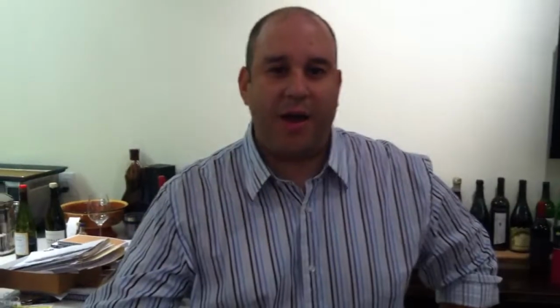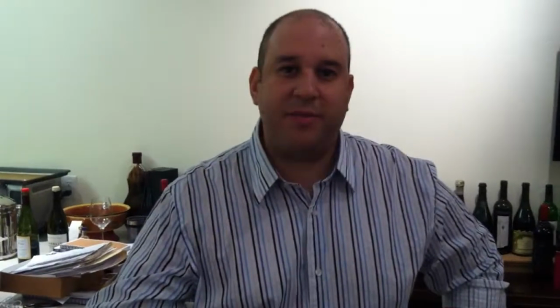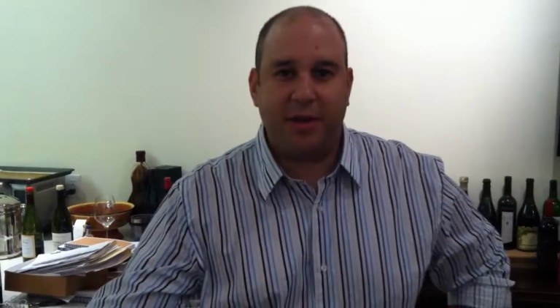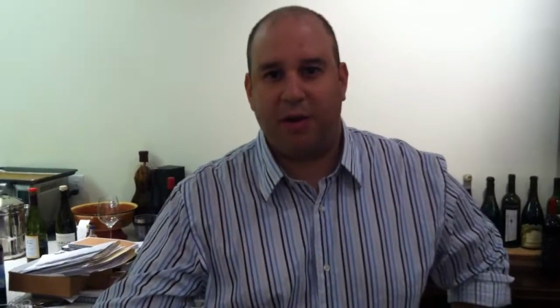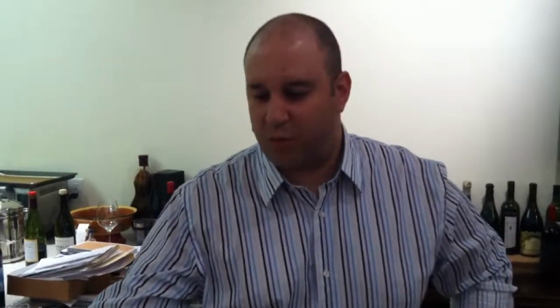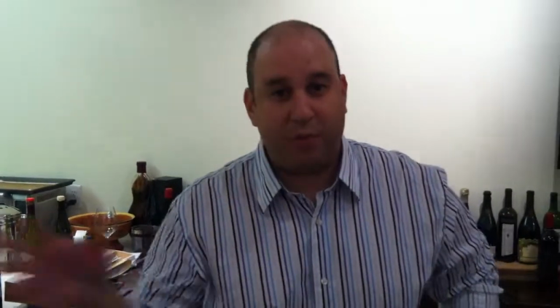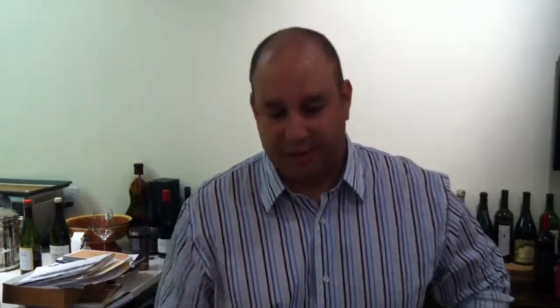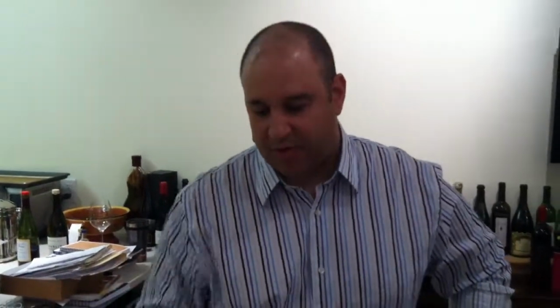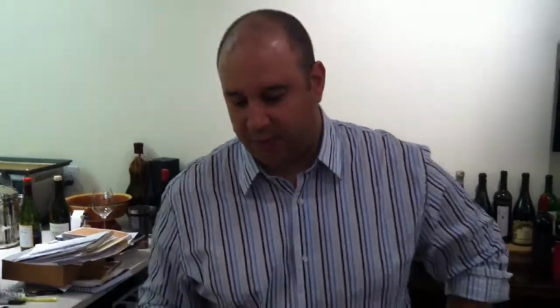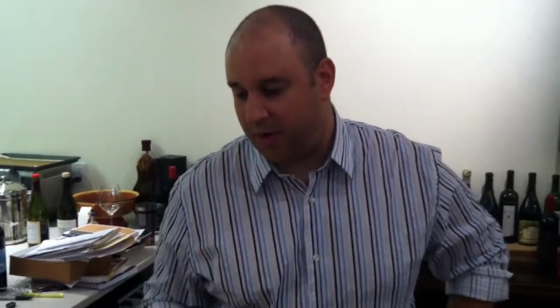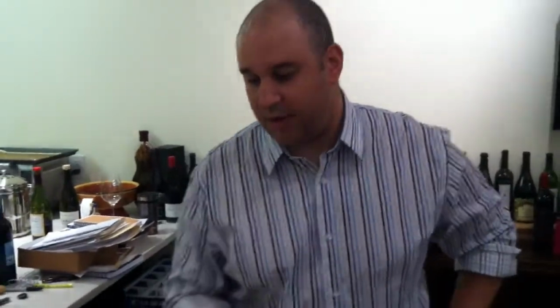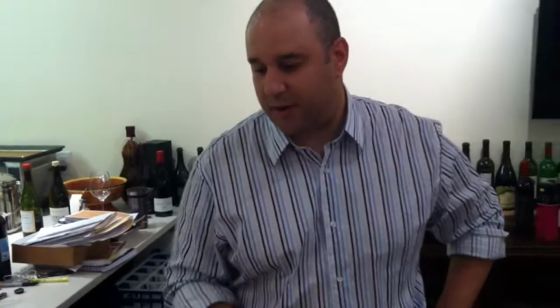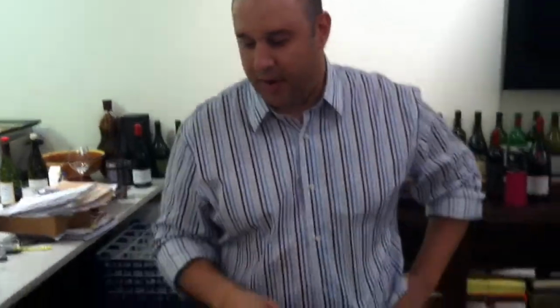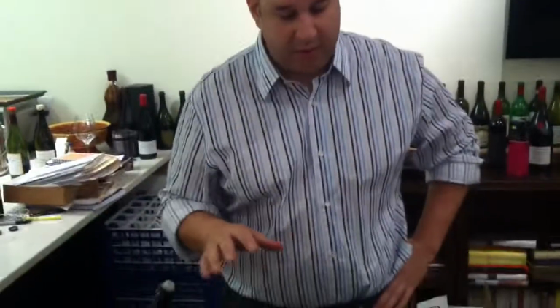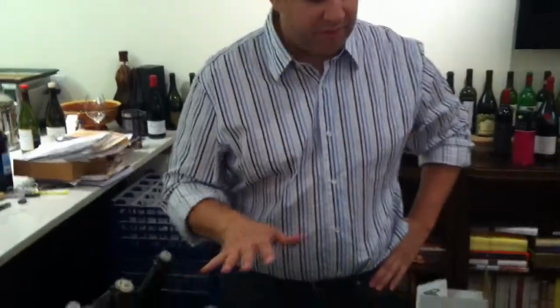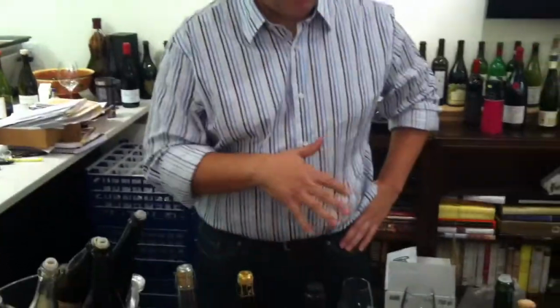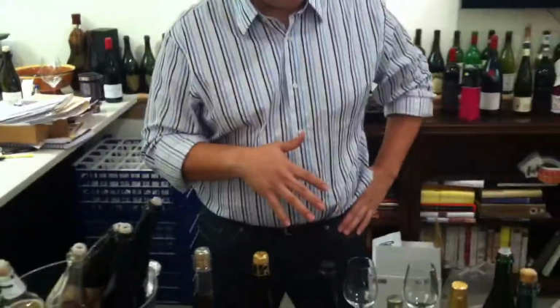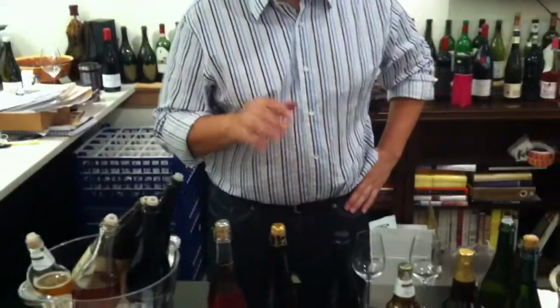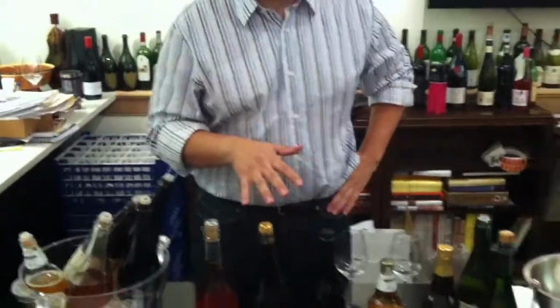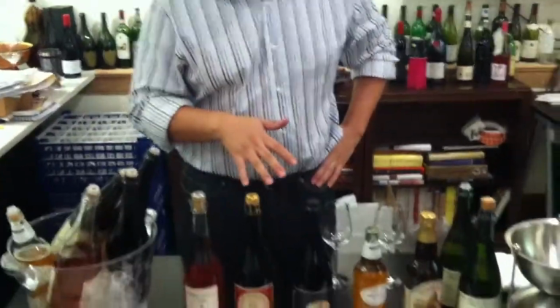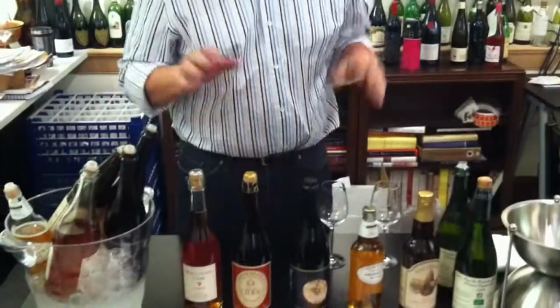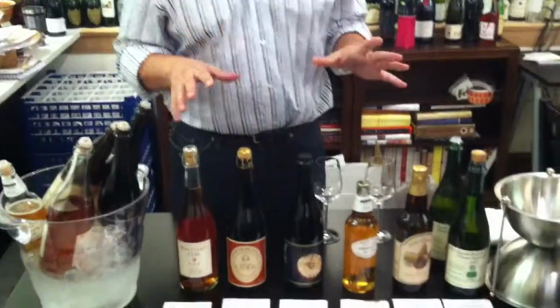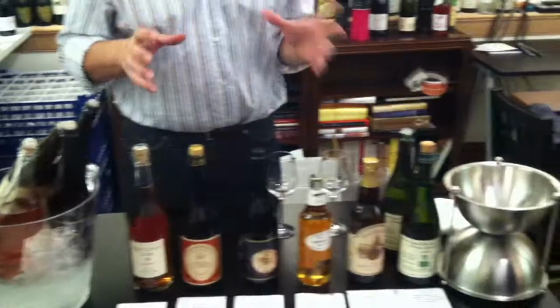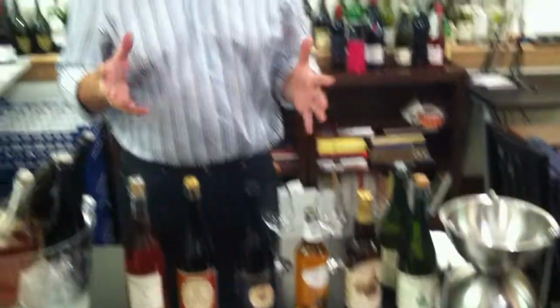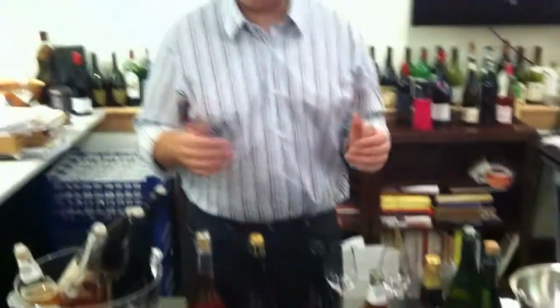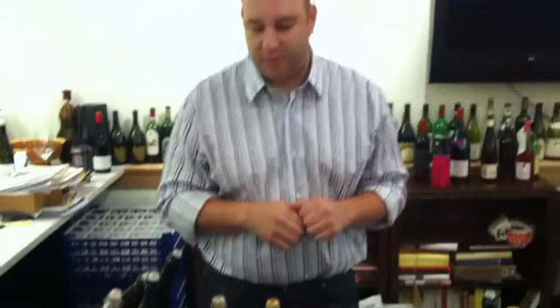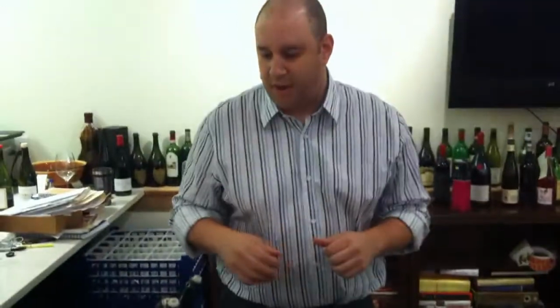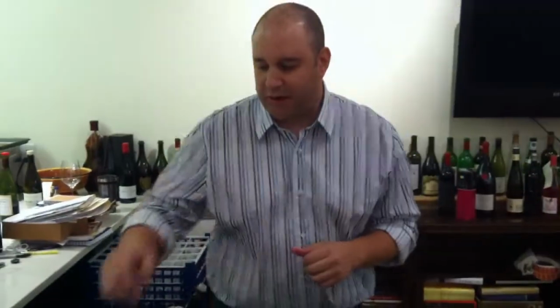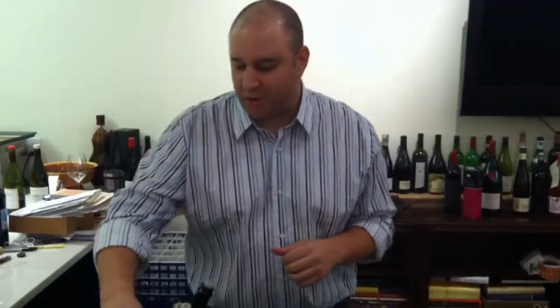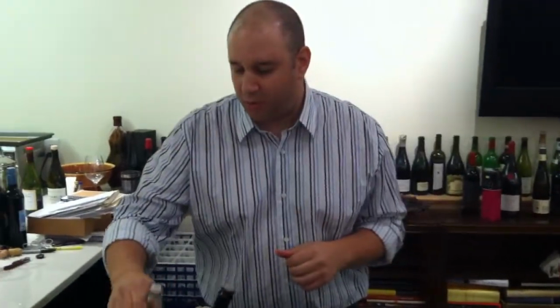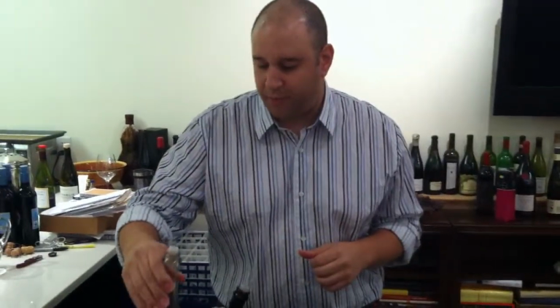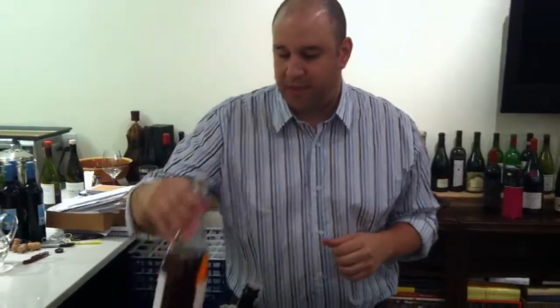Hi, I'm Tim Buszynski. We're here at Artisan Wine Shop and we're tasting our ciders for Cider Week. We have a selection of six different ciders, four of which are what we would call sort of regional ciders, and we're actually starting with one from the Northern Berkshires.